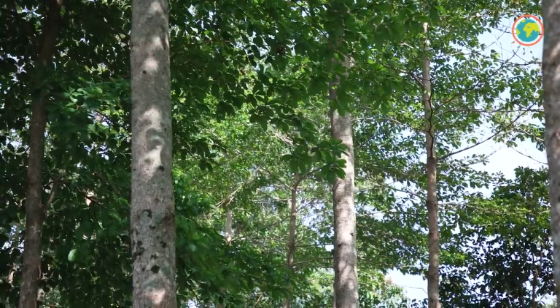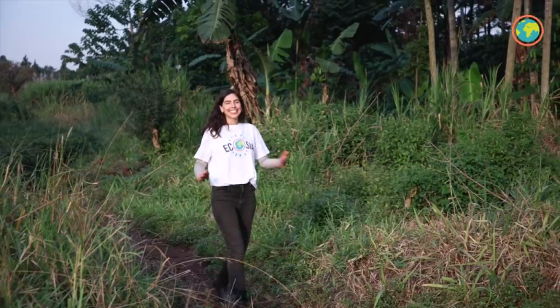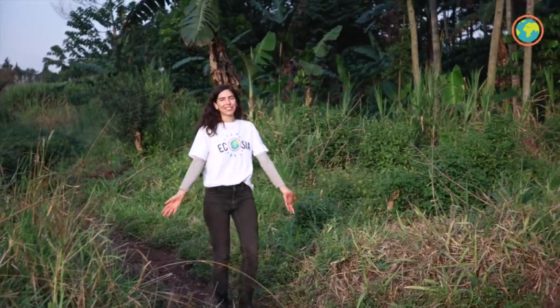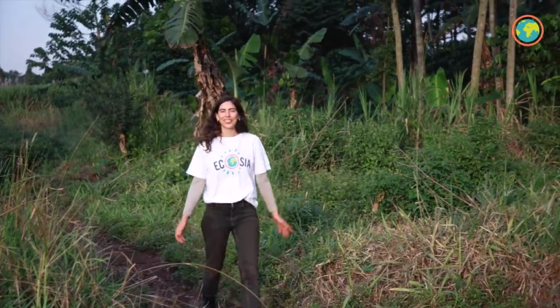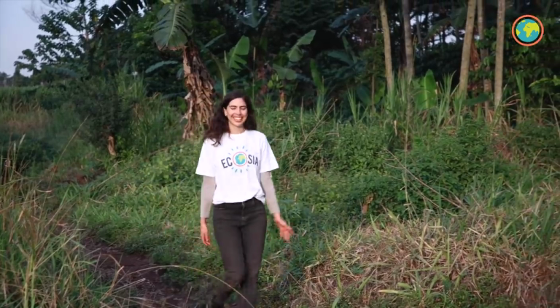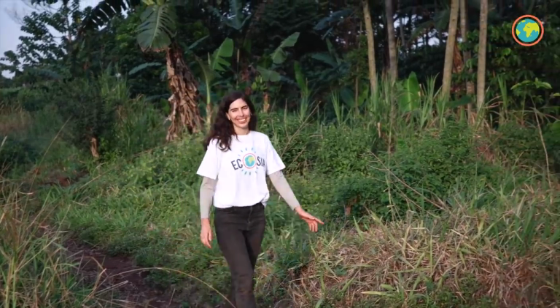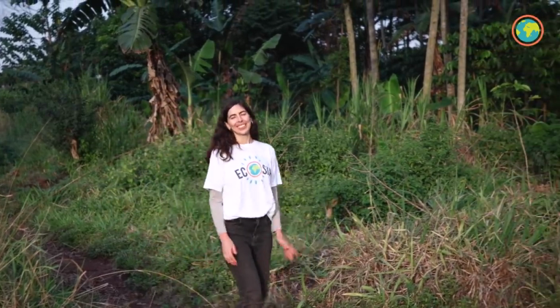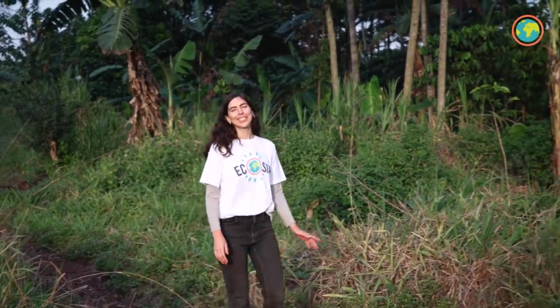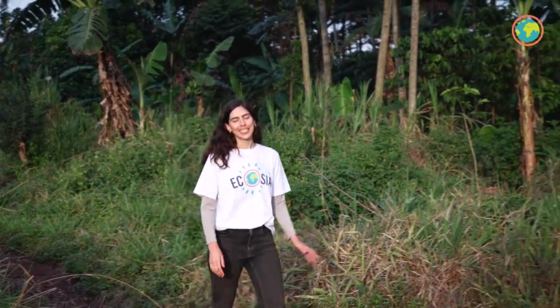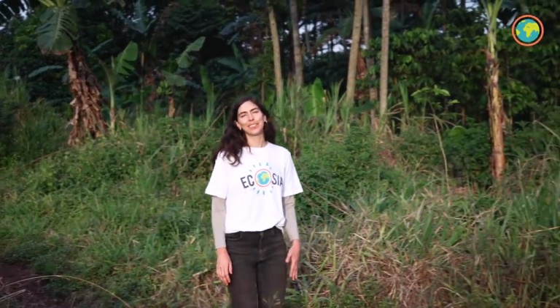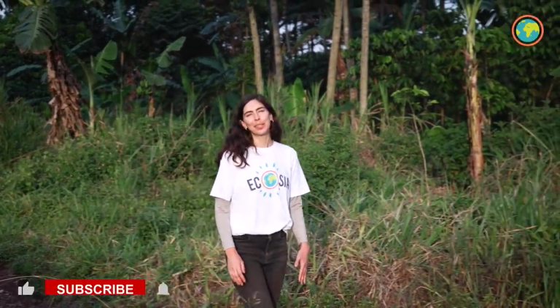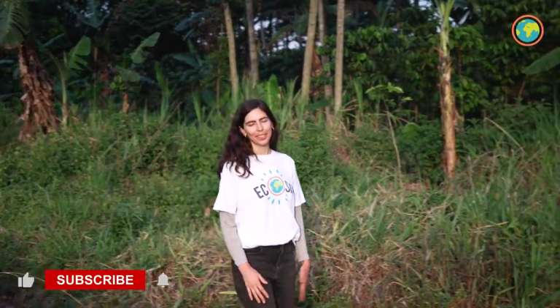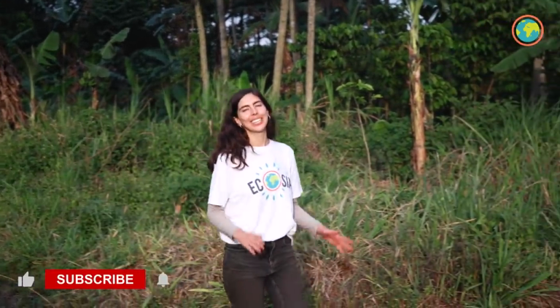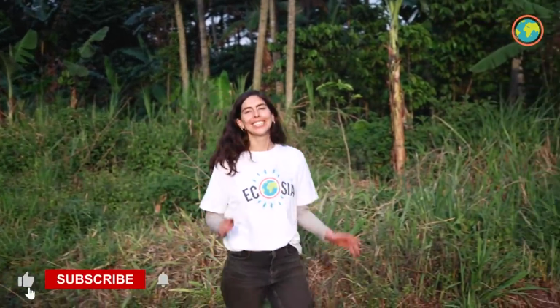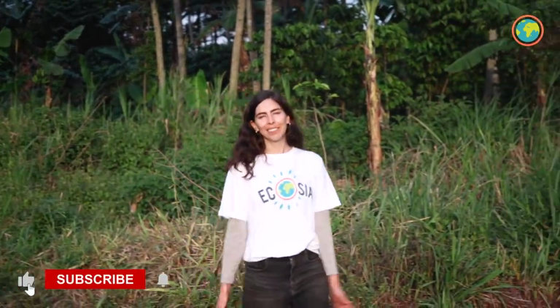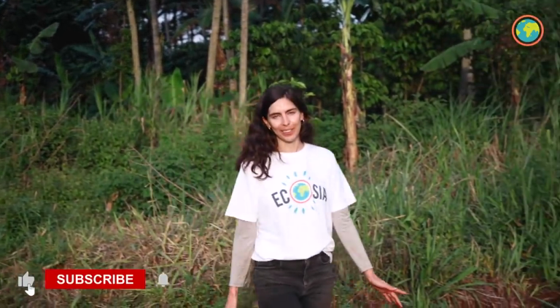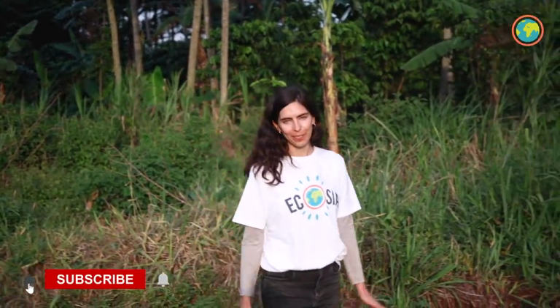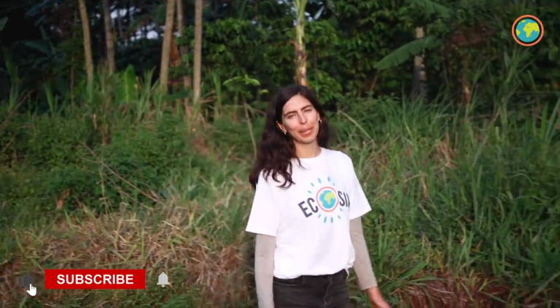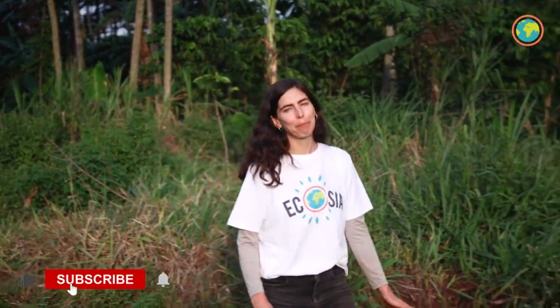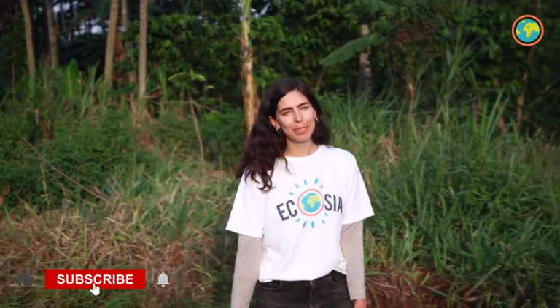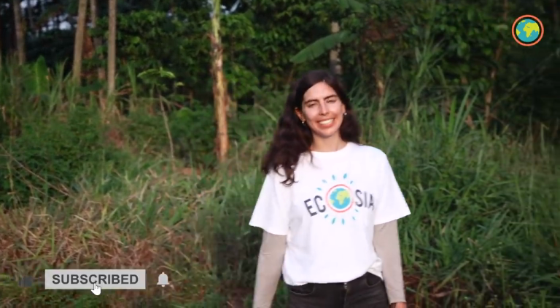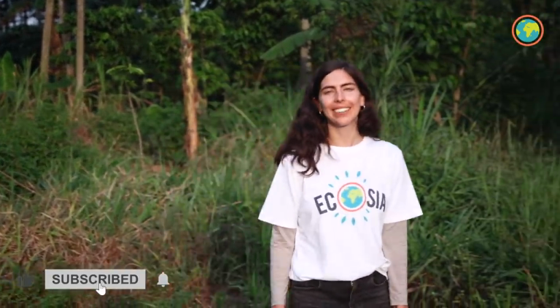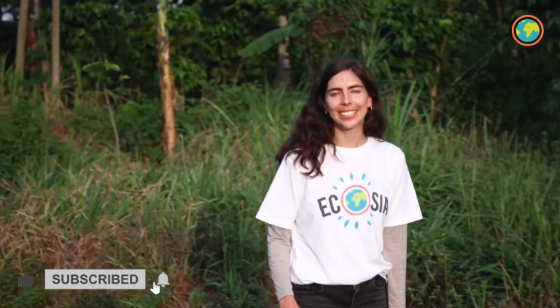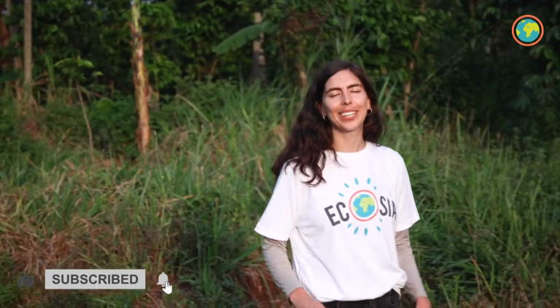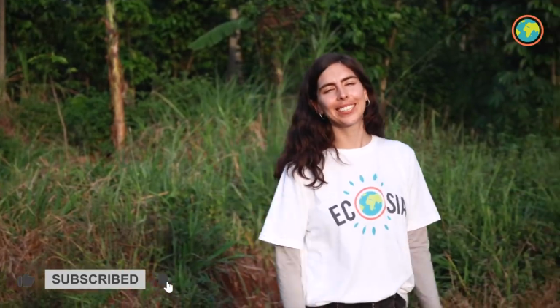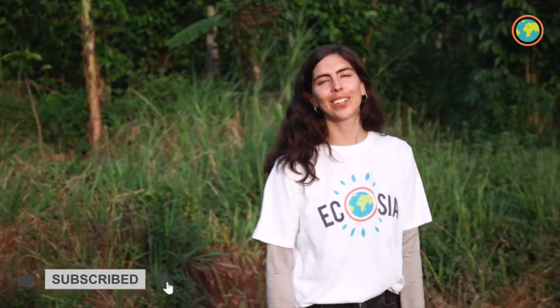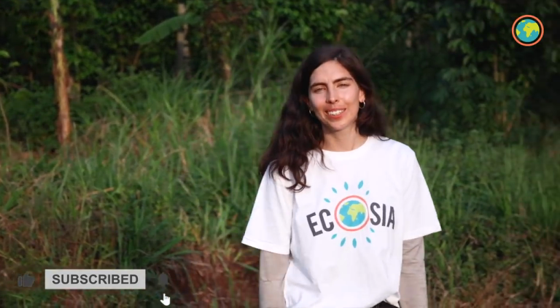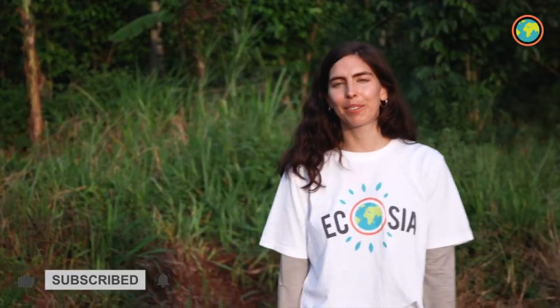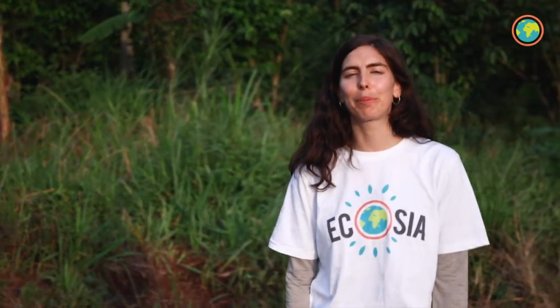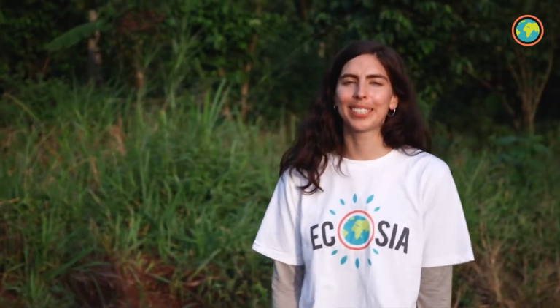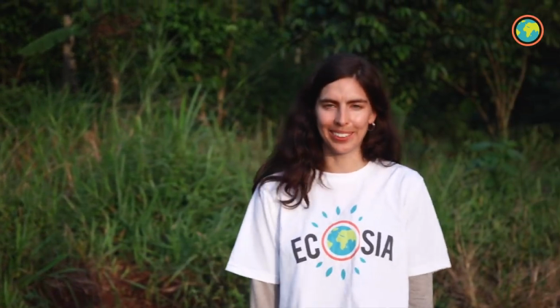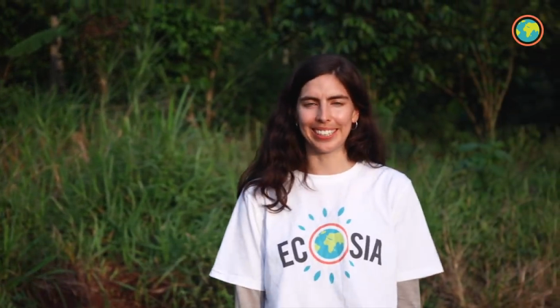That's it from Uganda. Thanks for sticking with me through the entire video. And because I promised it, here is our additional content from the project in Indonesia.